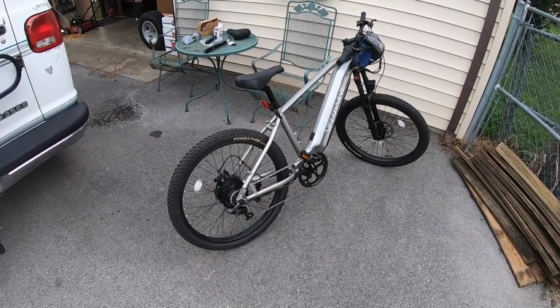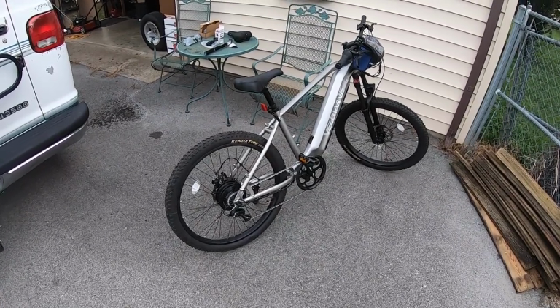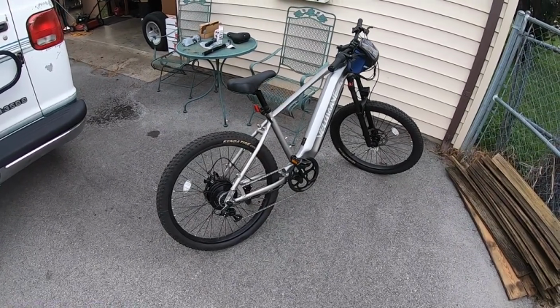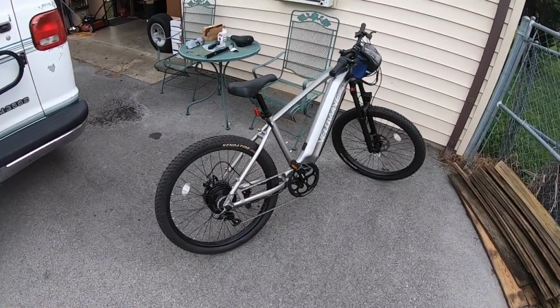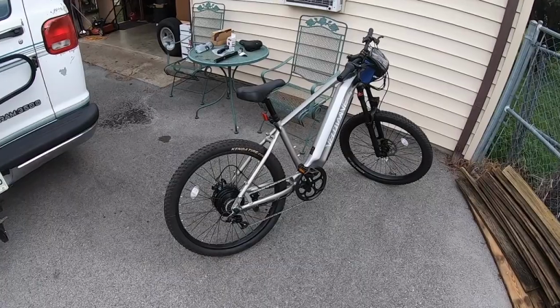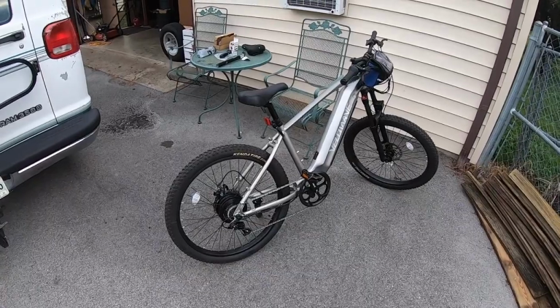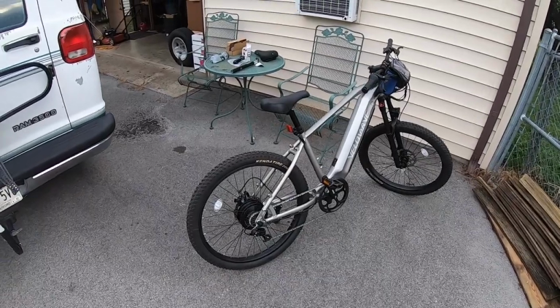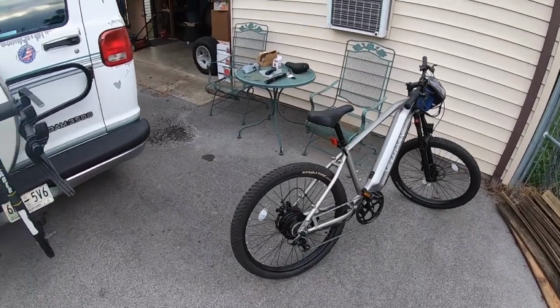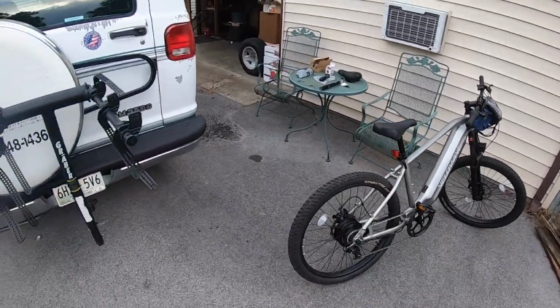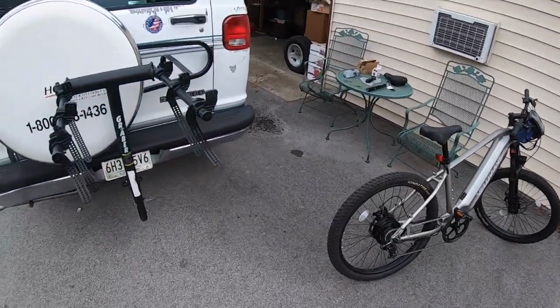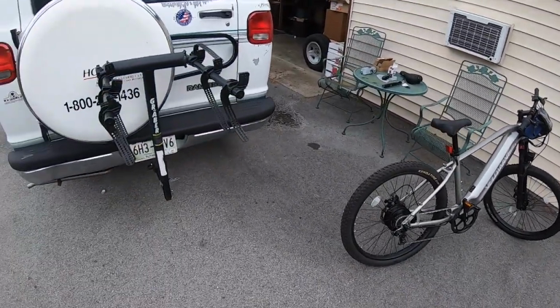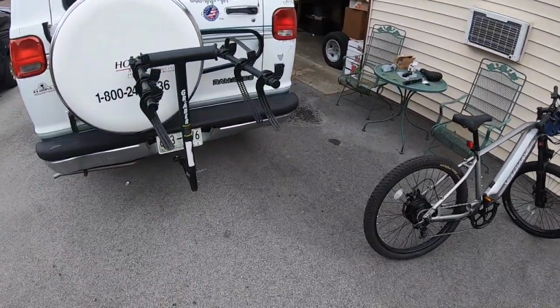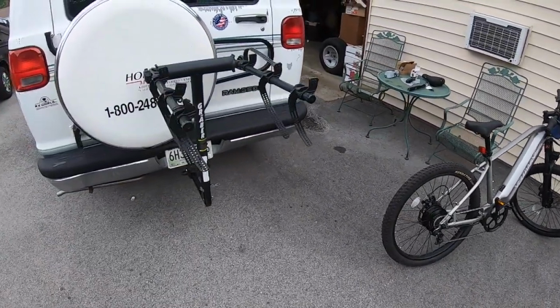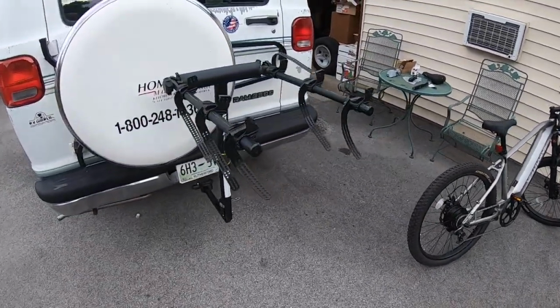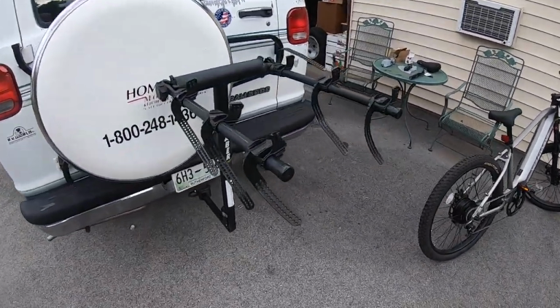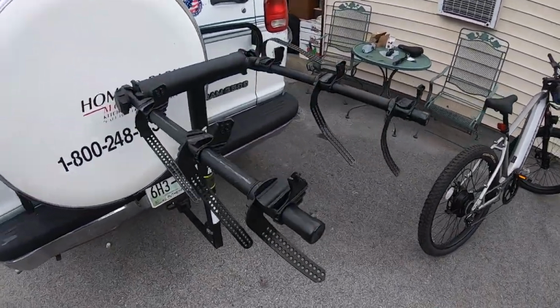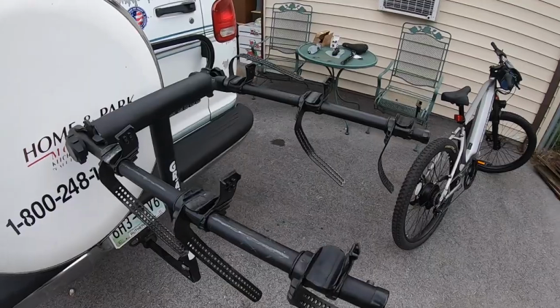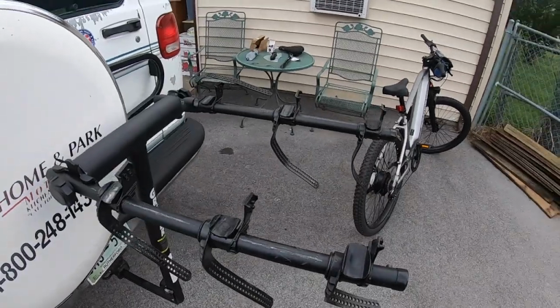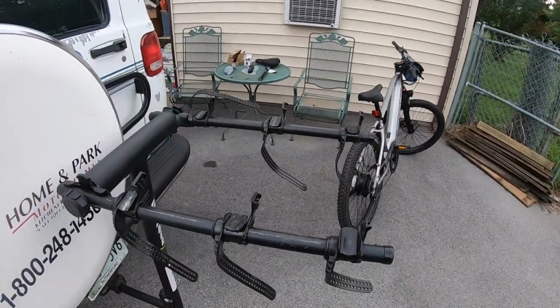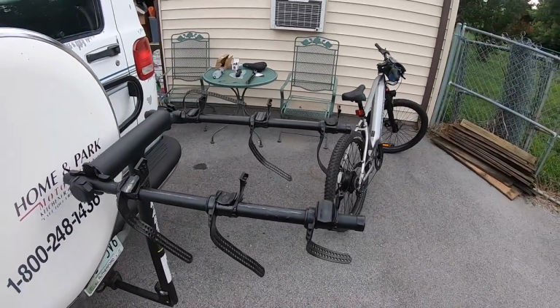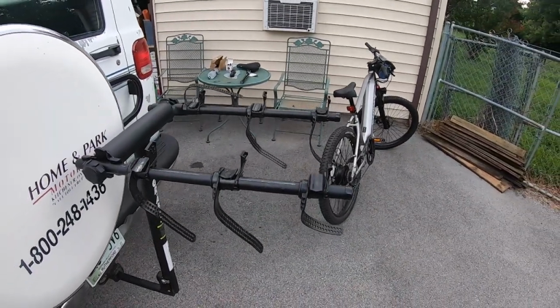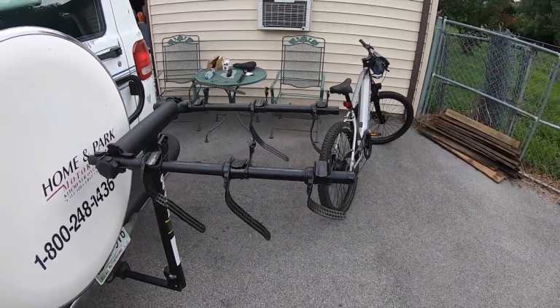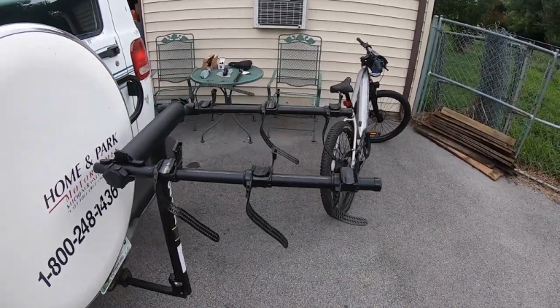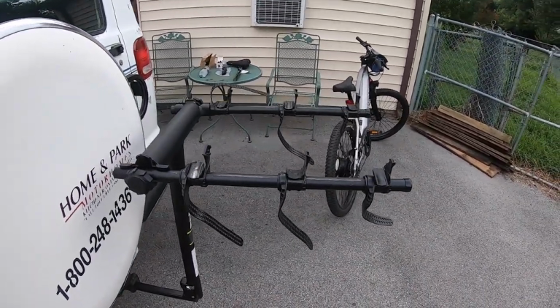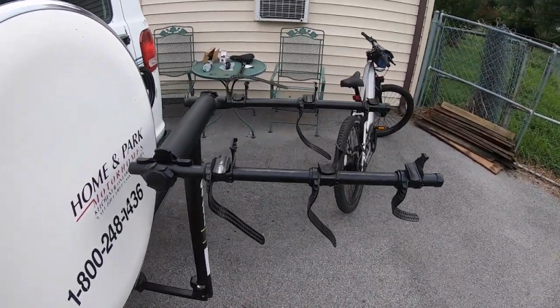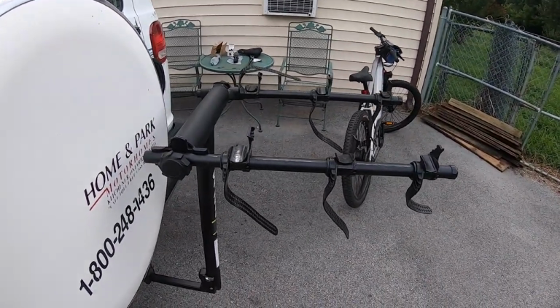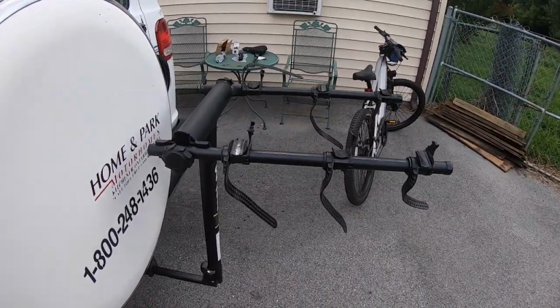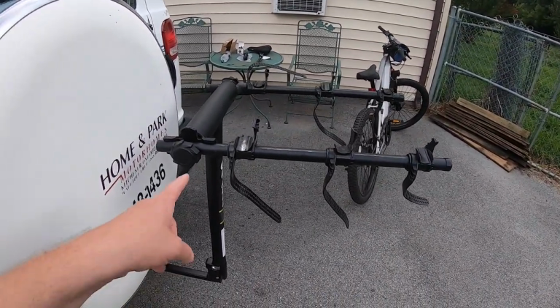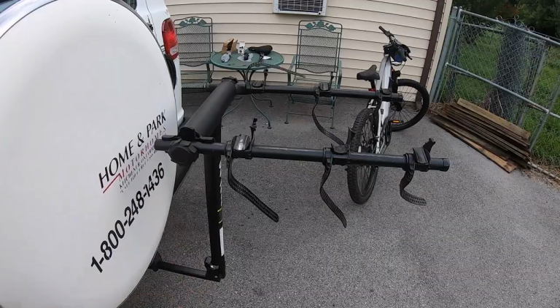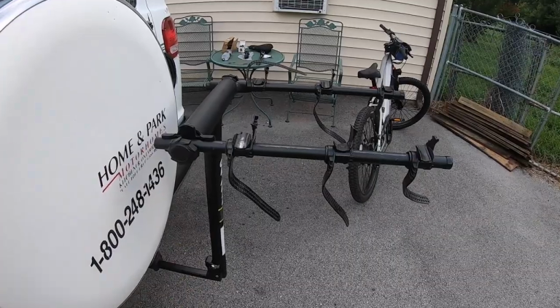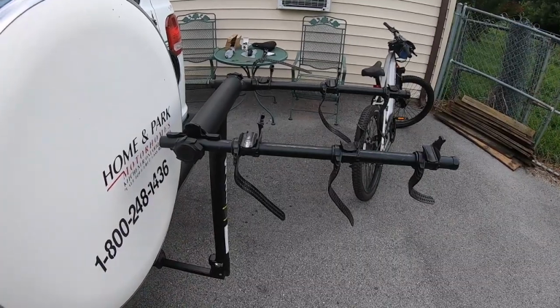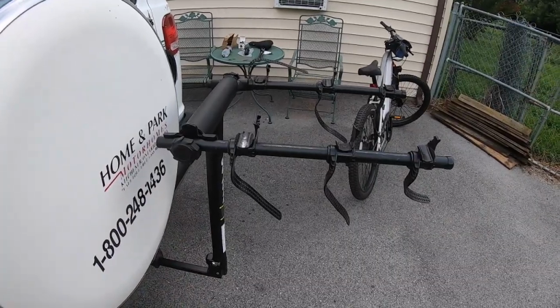I was over here trying to line up the bike with the bike rack on the camper. That was another reason why I got the bike — so I can mount it on the bike rack.